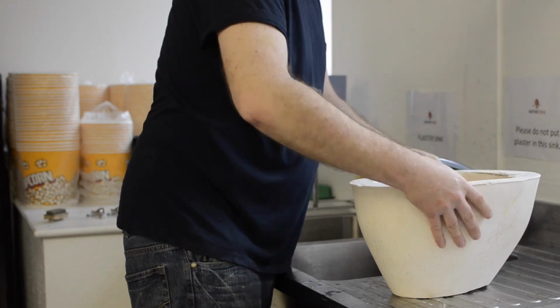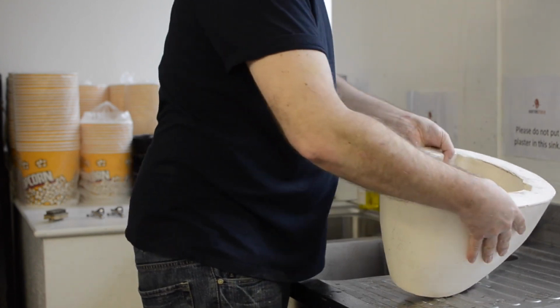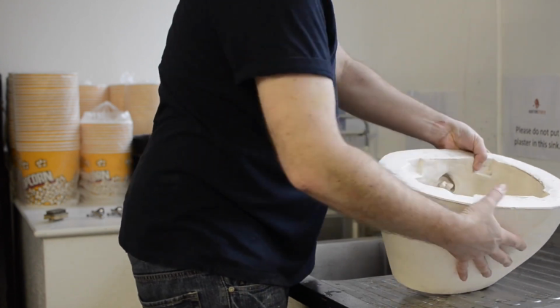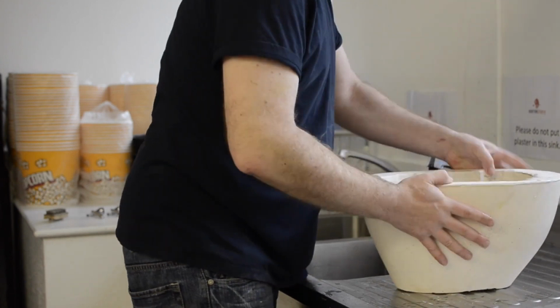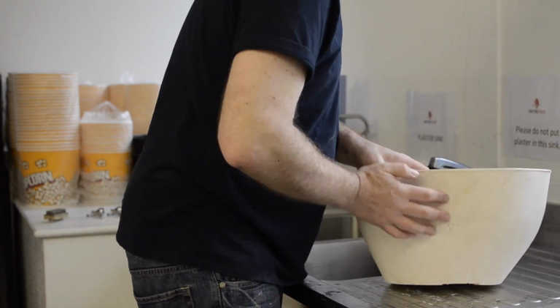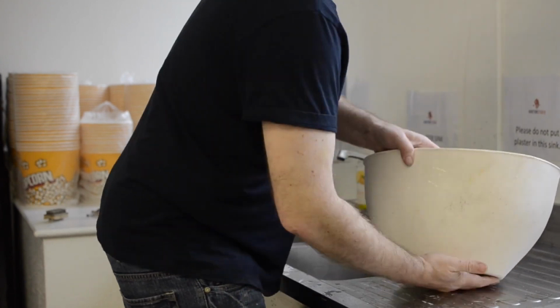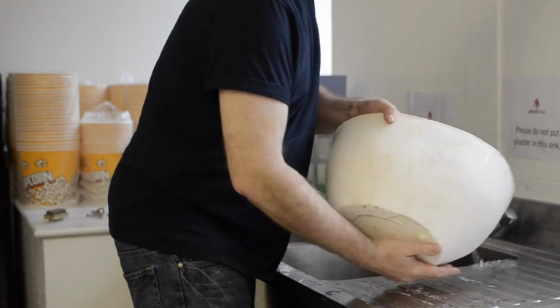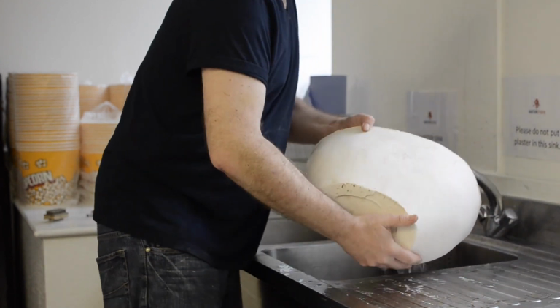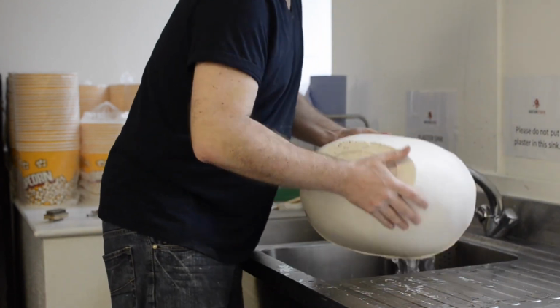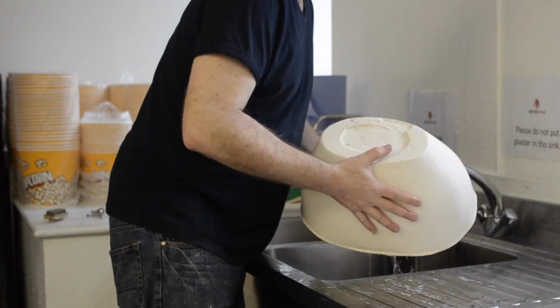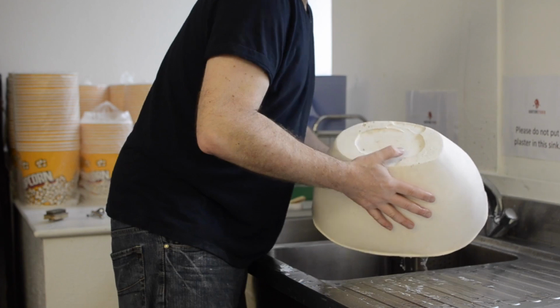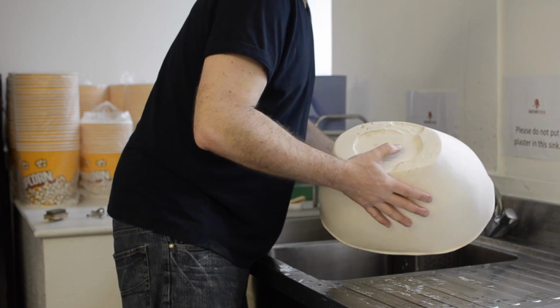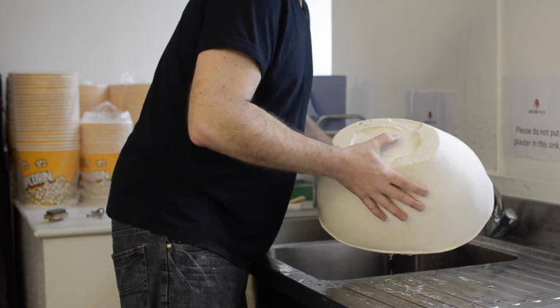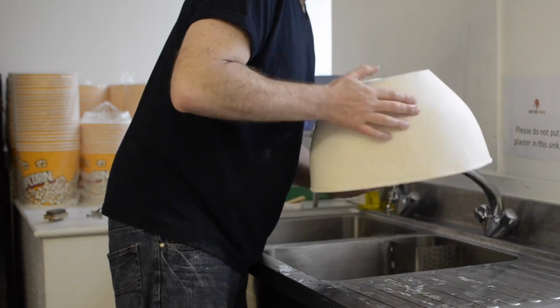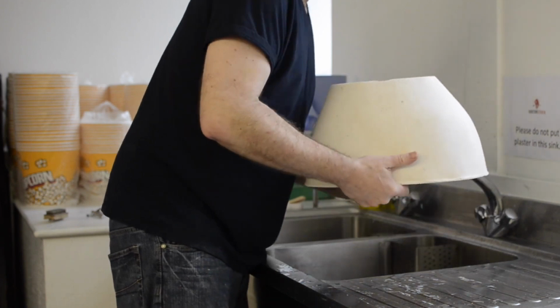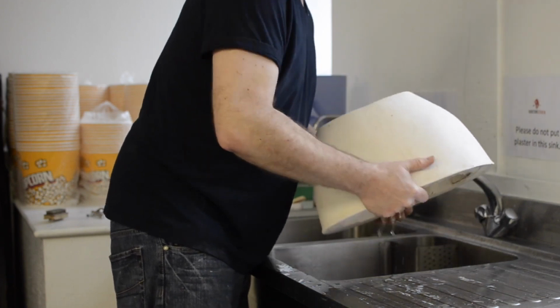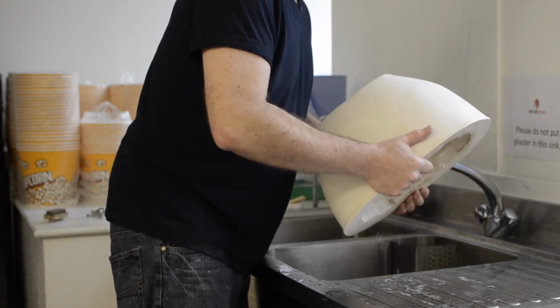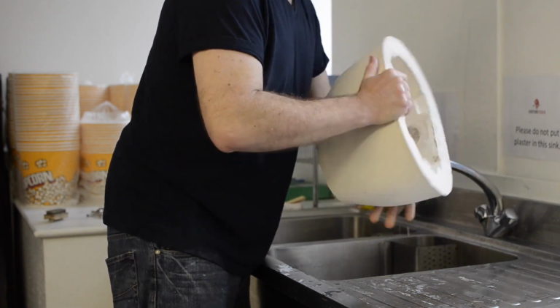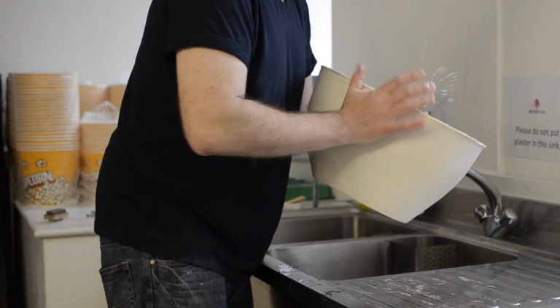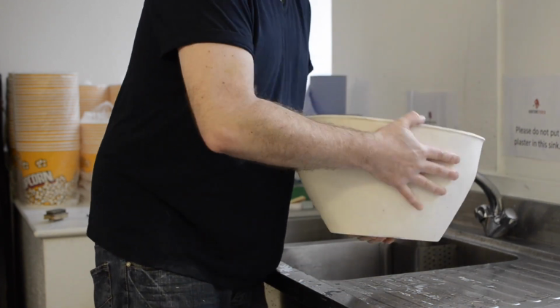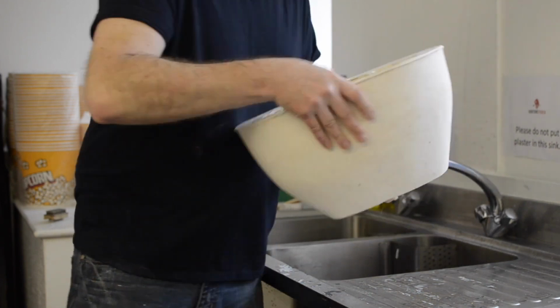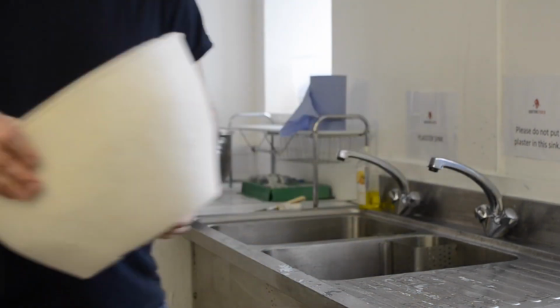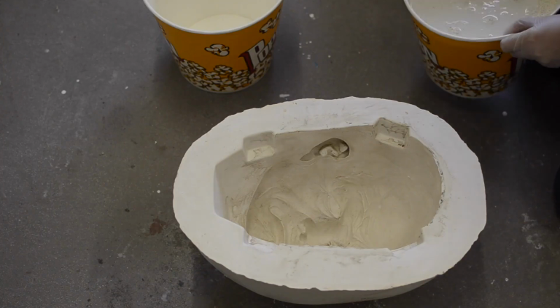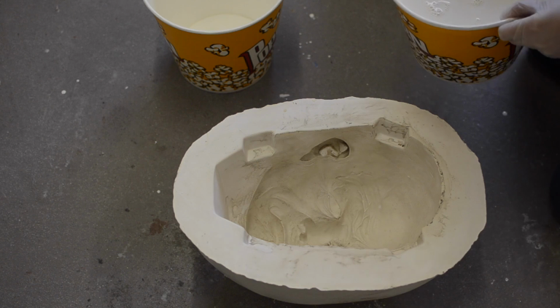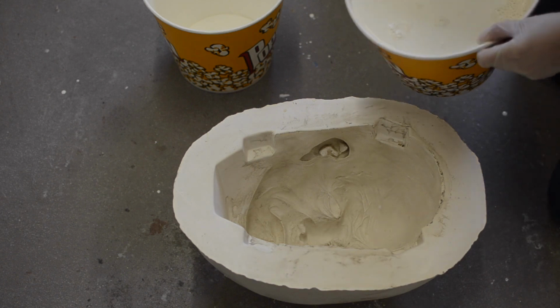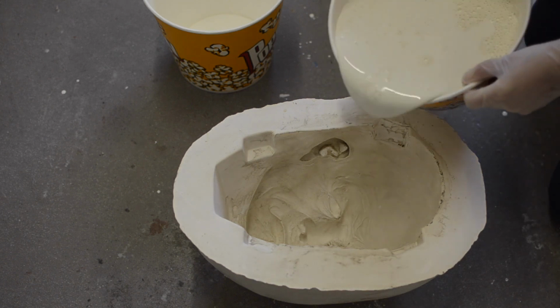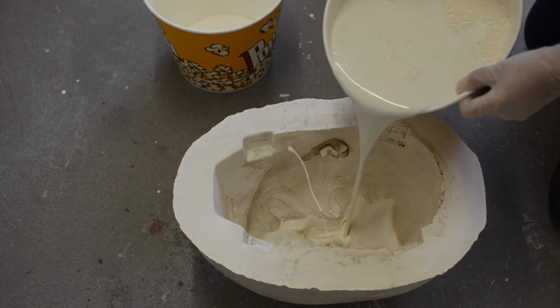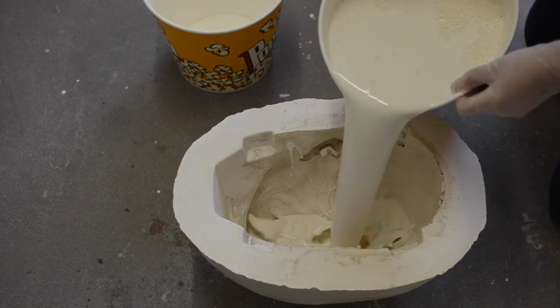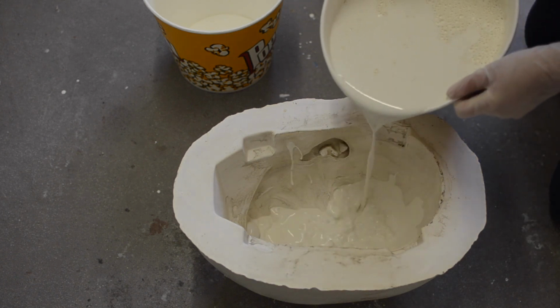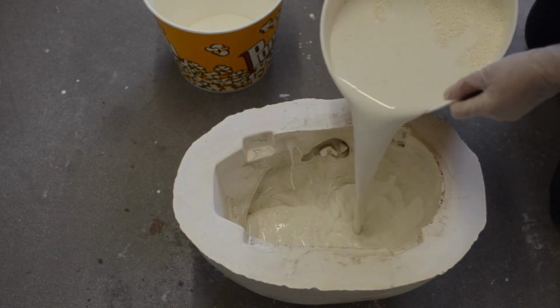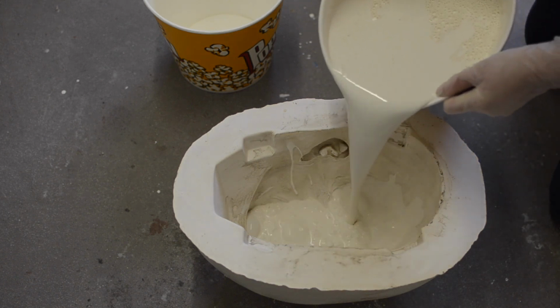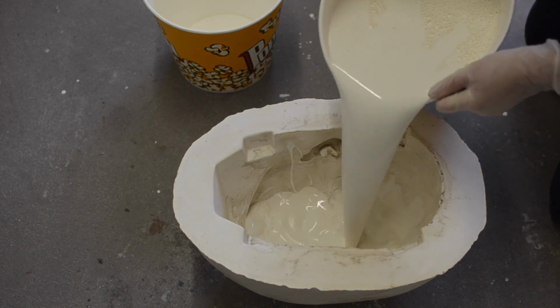To avoid that, we pour some water in there first, let it slosh around, and pour it out. That moist surface will draw the latex in a bit better and release any bubbles. Then we pour in the latex.